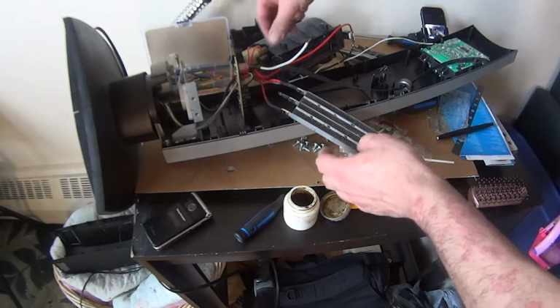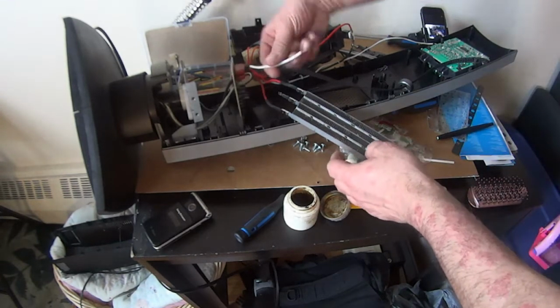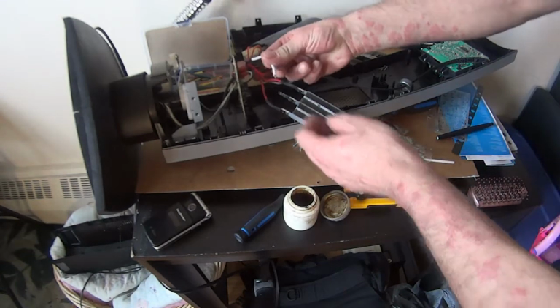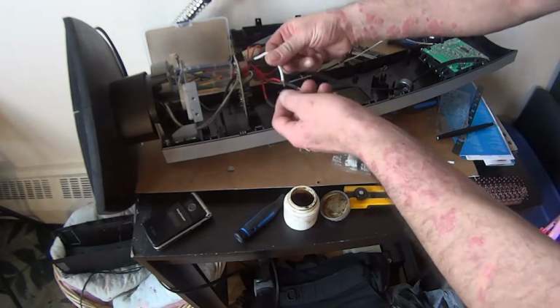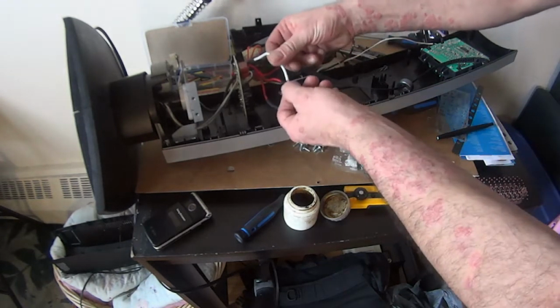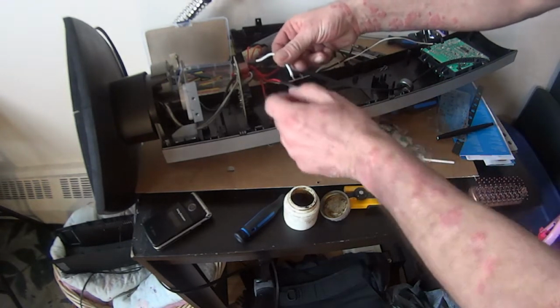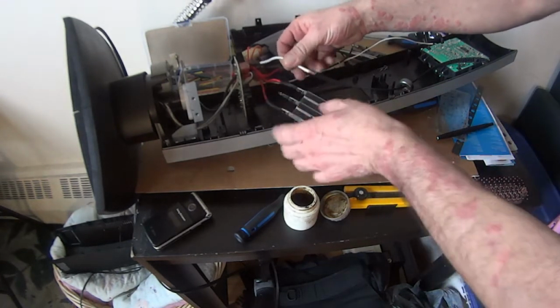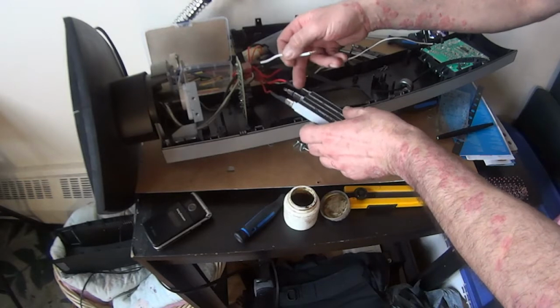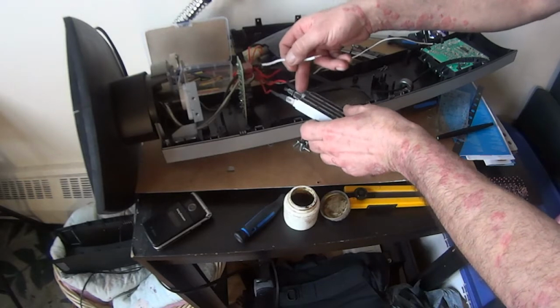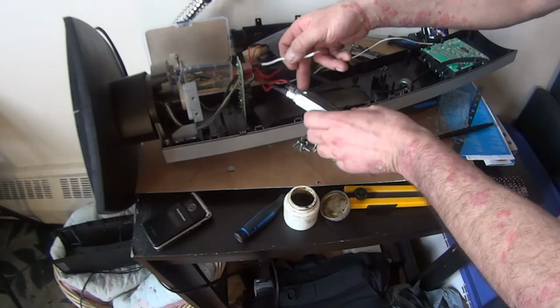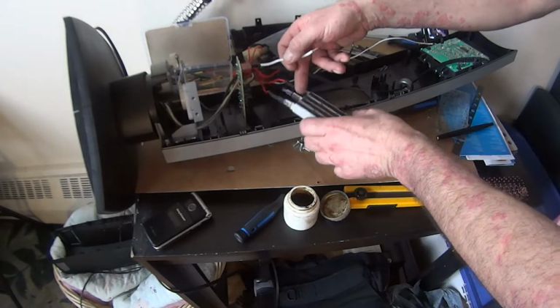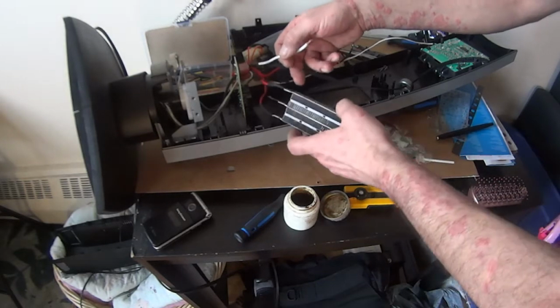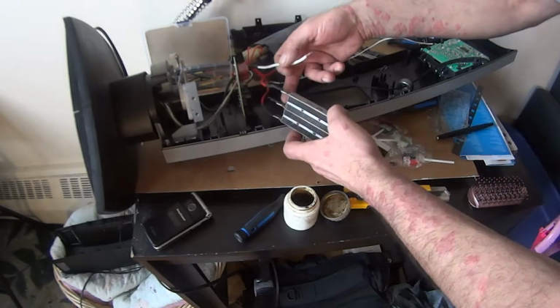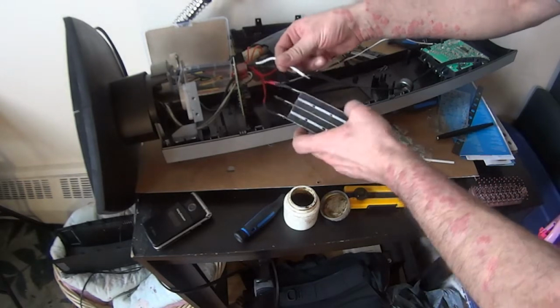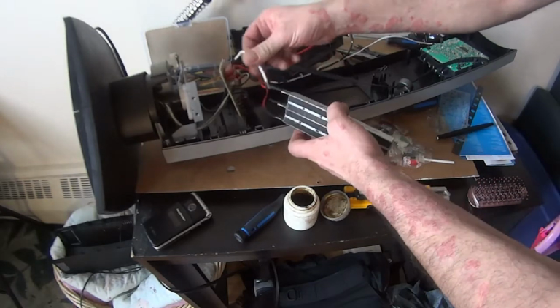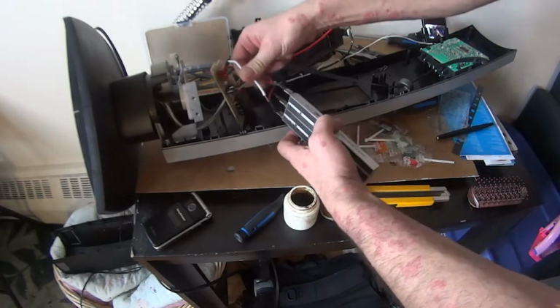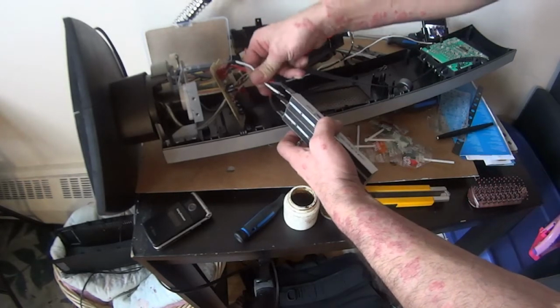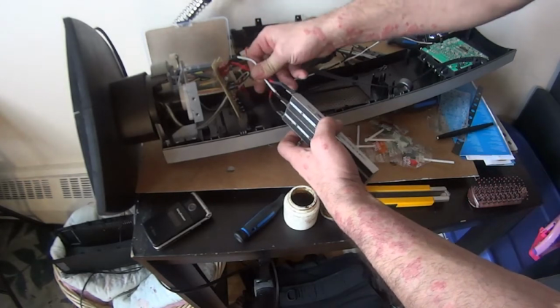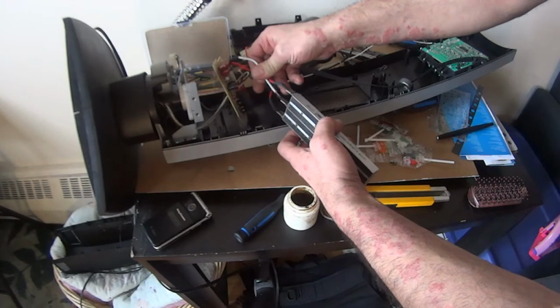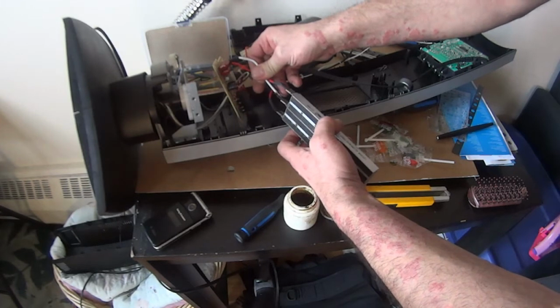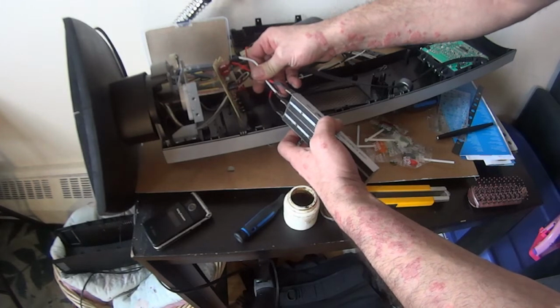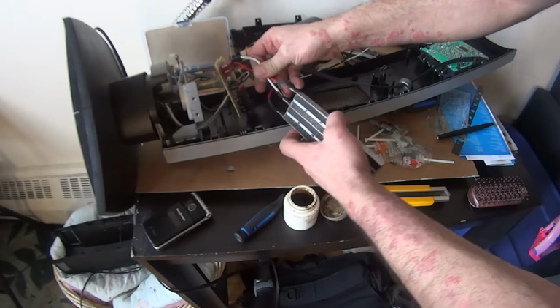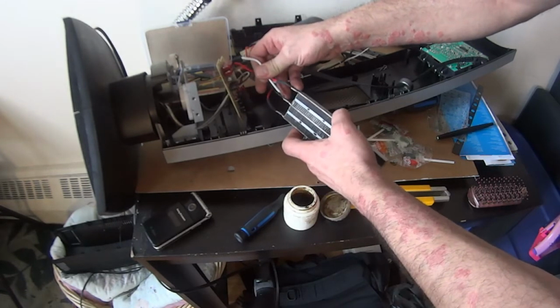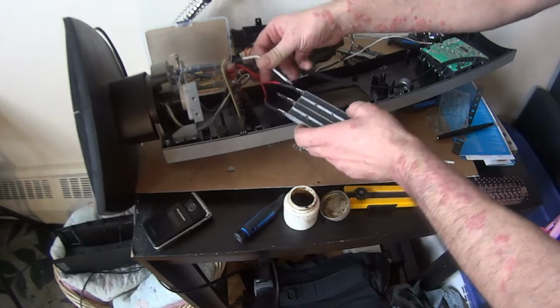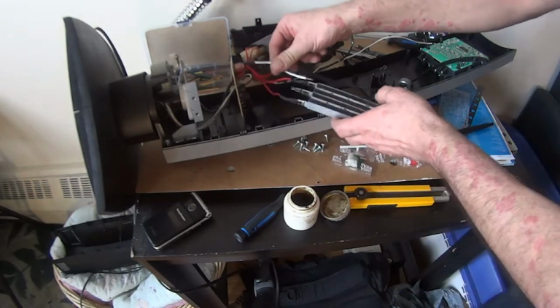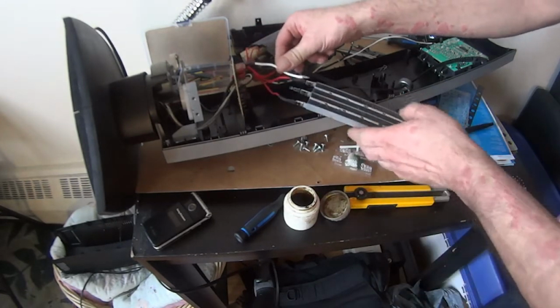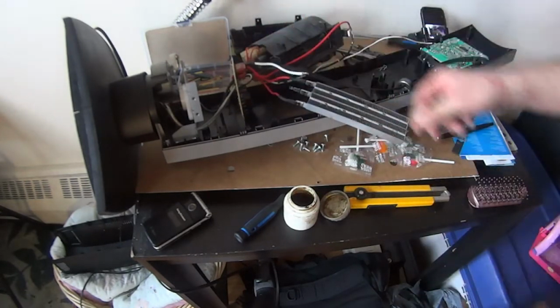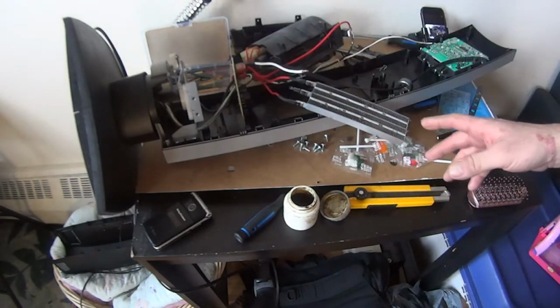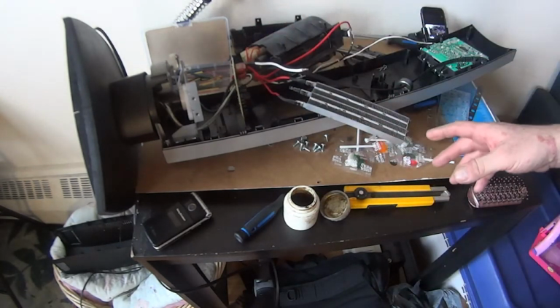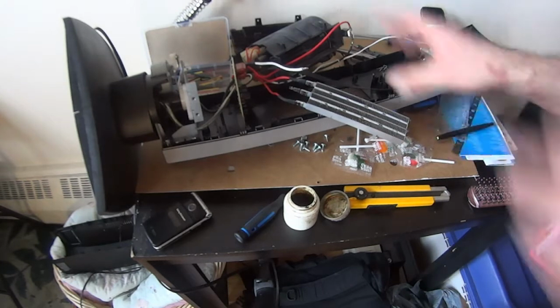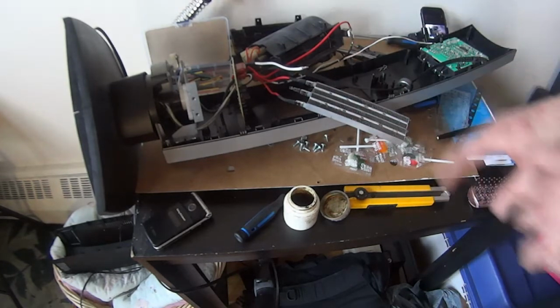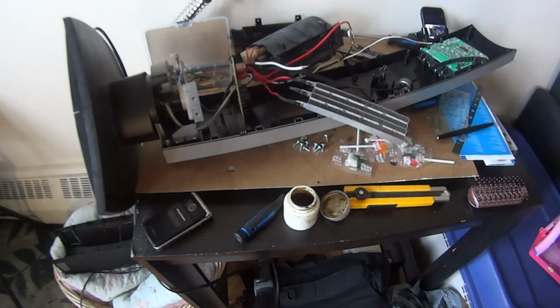So I've got the wire here, I've cleaned it. I can't remove this — this might be welded on. So what I'm going to do is re-solder this, put a heat shrink on, and hopefully that works. I'm going to do all that and I'll be back.